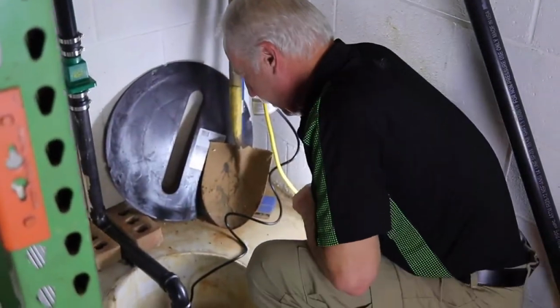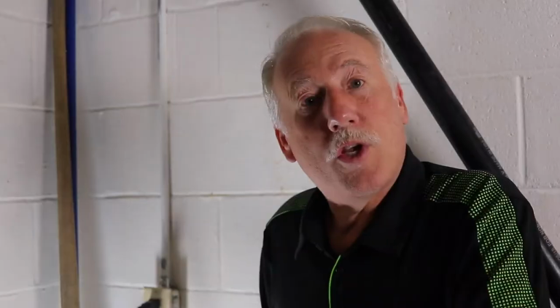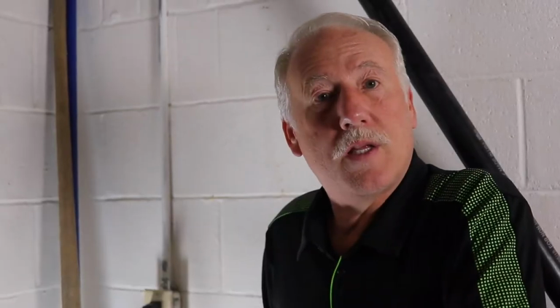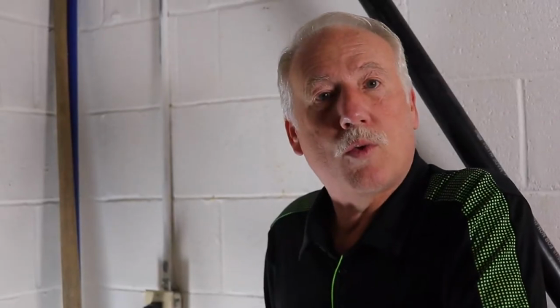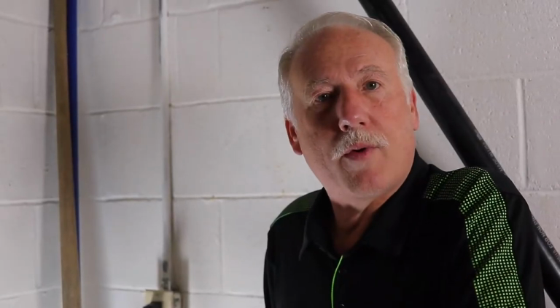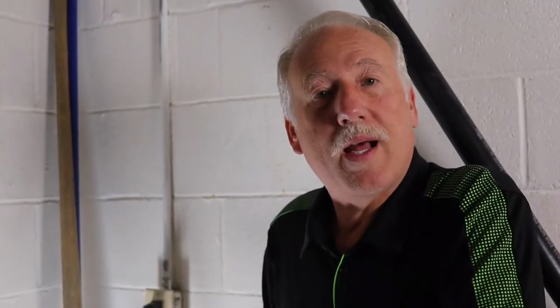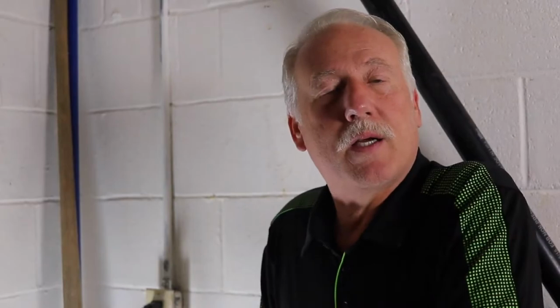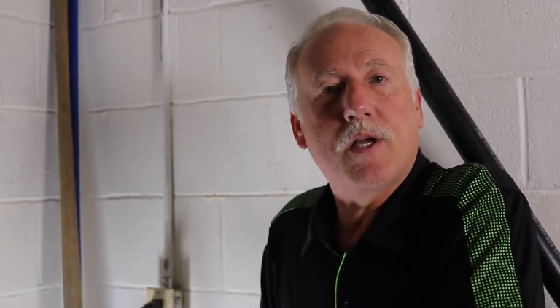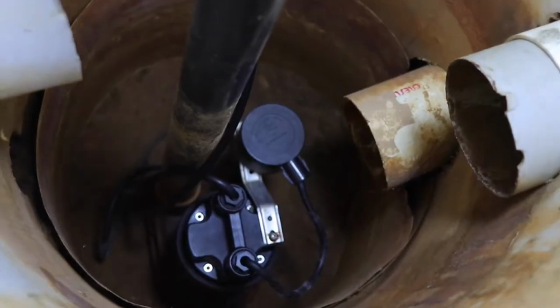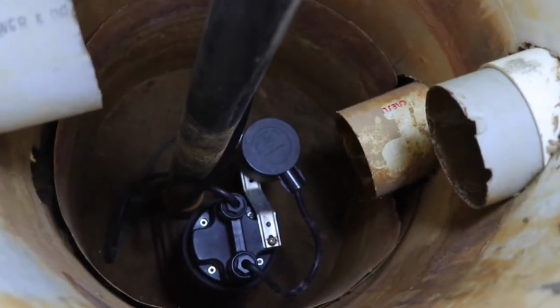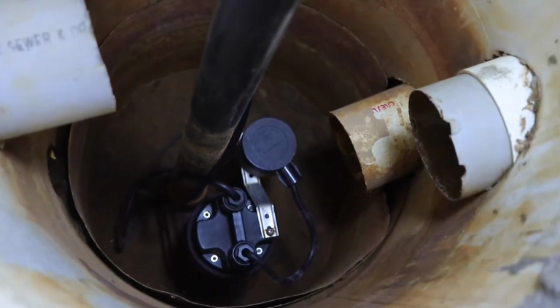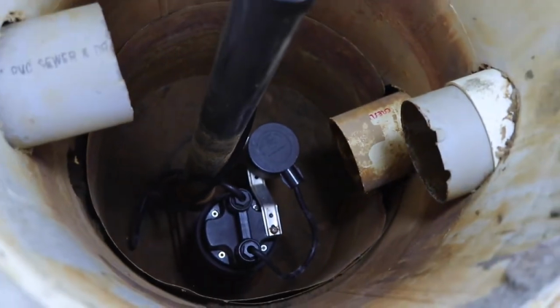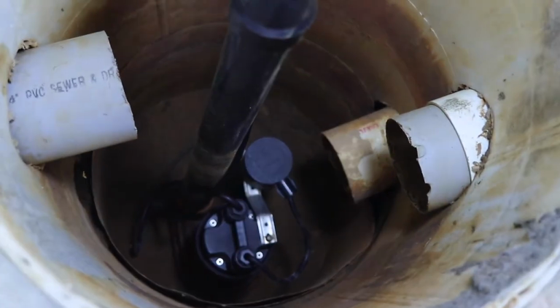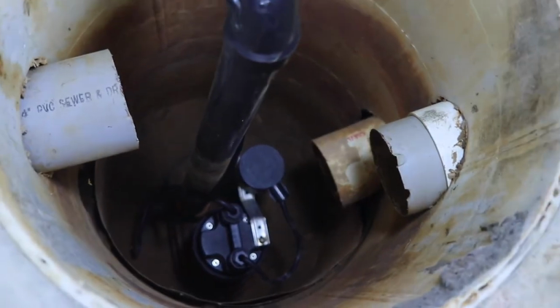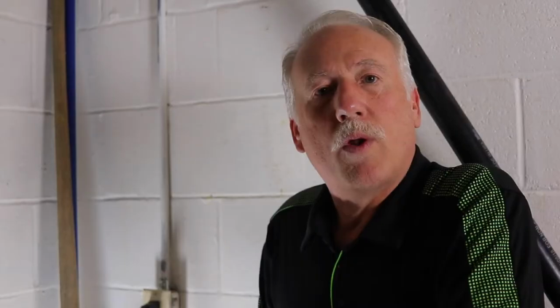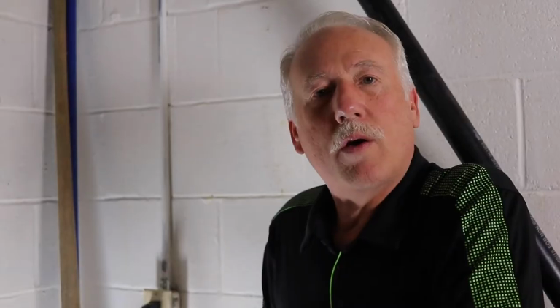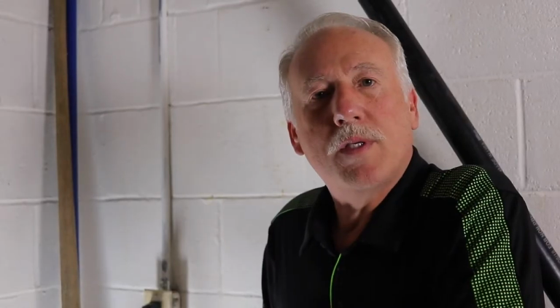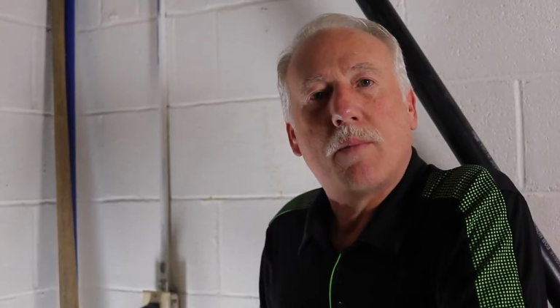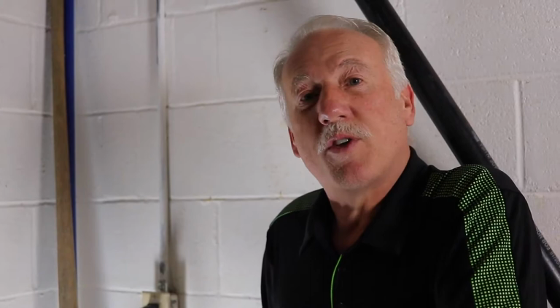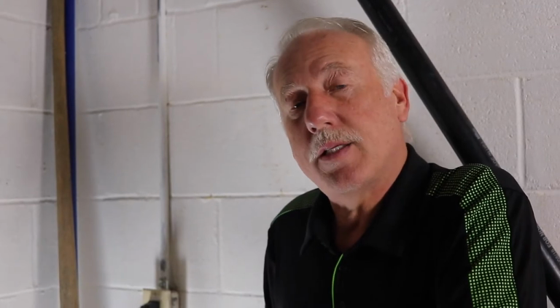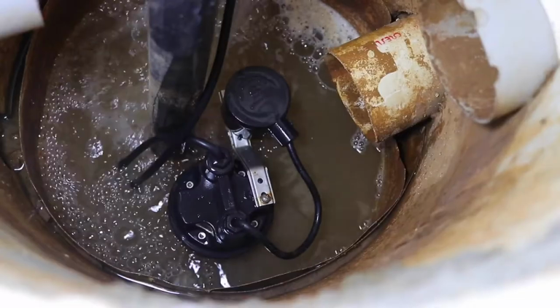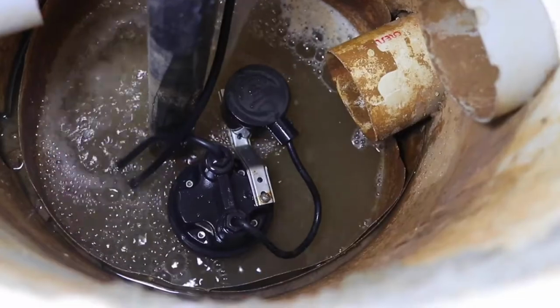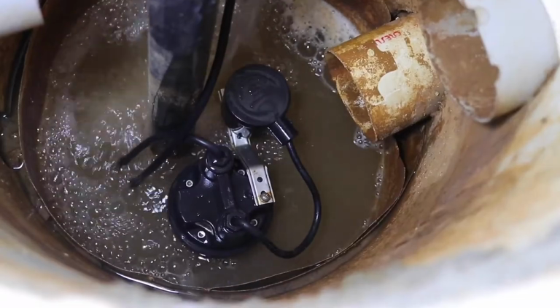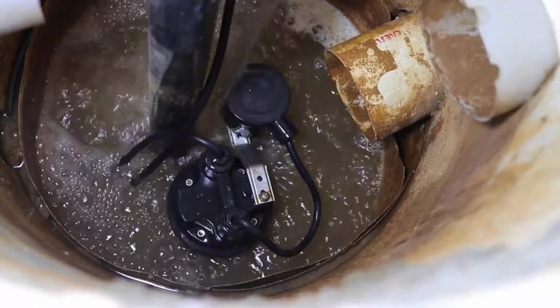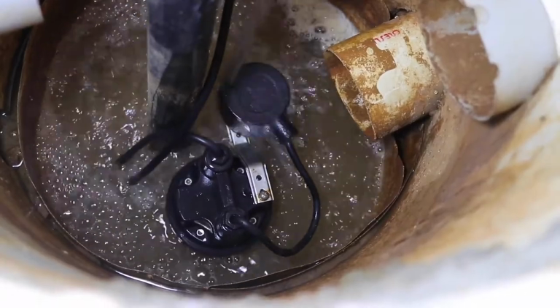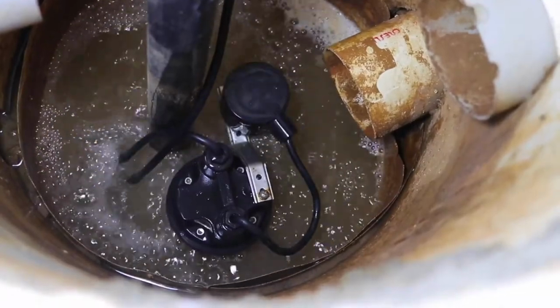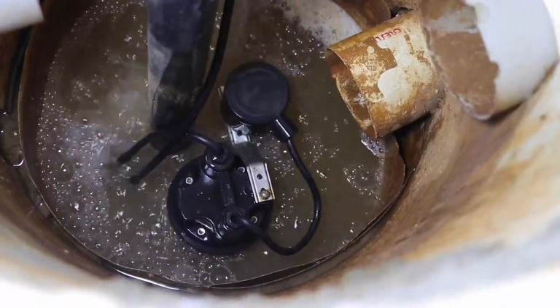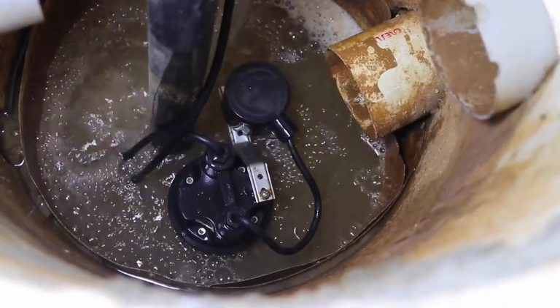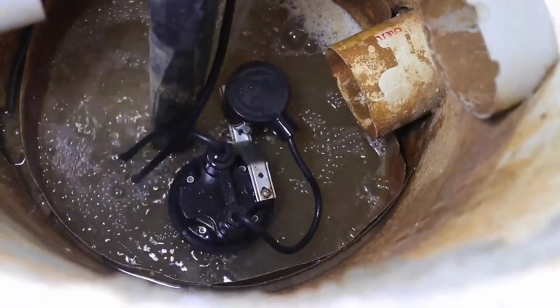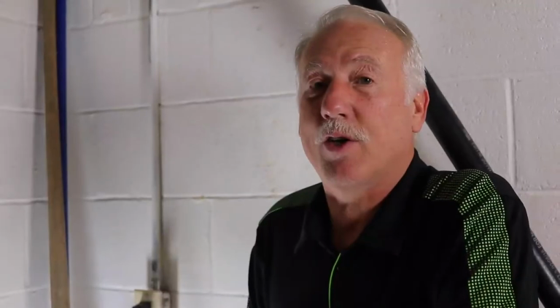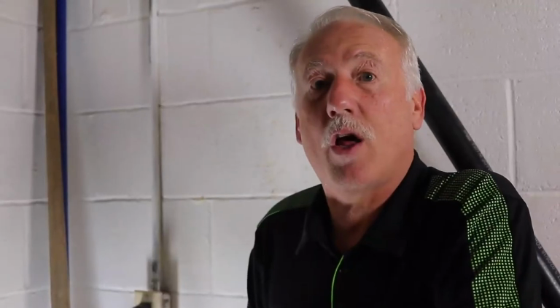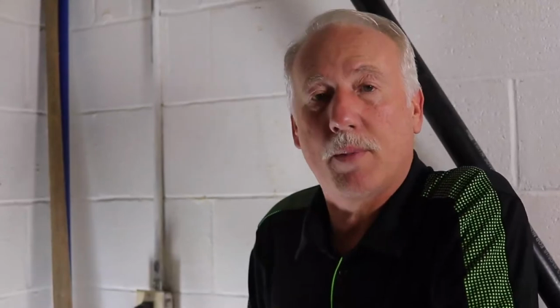You can see this one's quite dry, and that's because in the summer they don't run. Then in the winter, when the water comes, the pumps are seized up, and the water comes up out of the sump pump opening and out into the basement — it can cause a lot of problems.